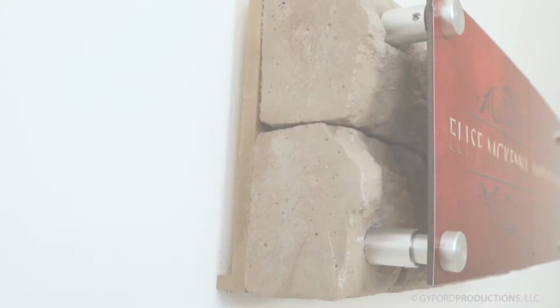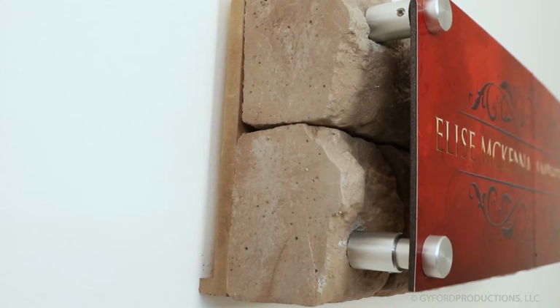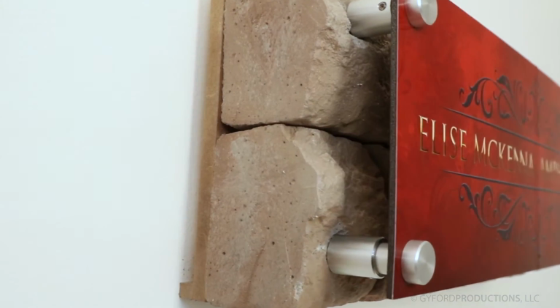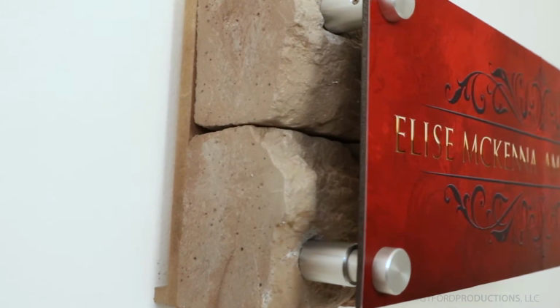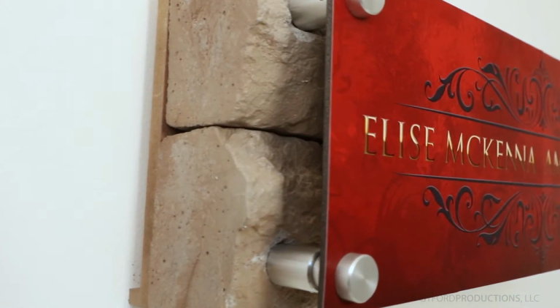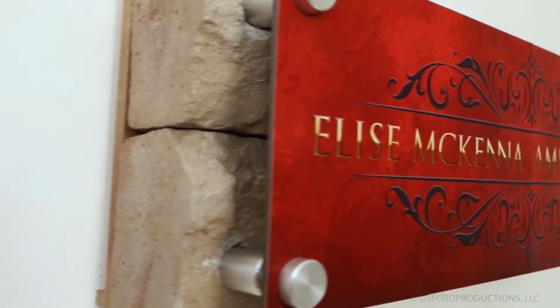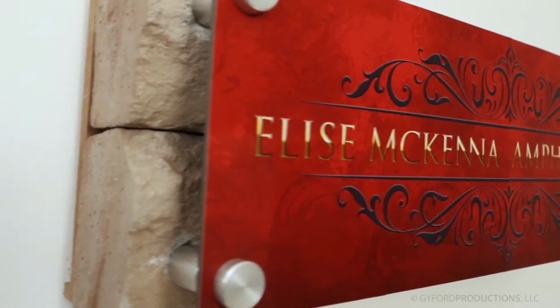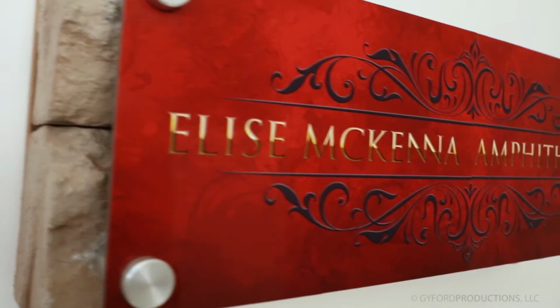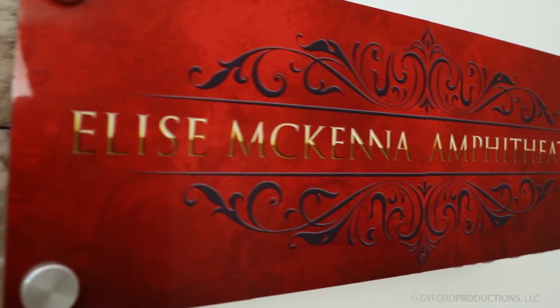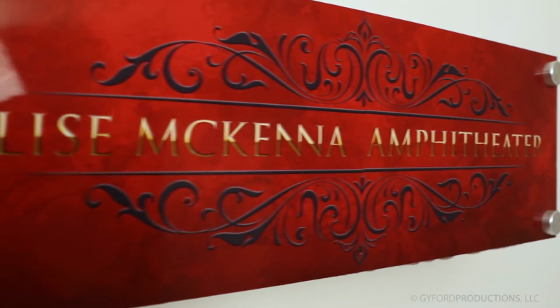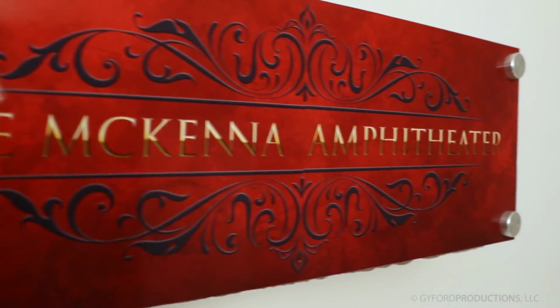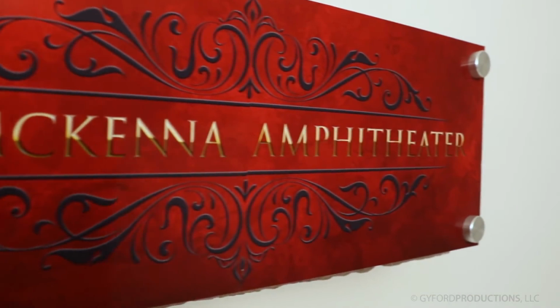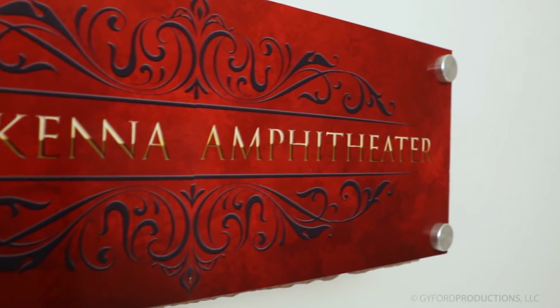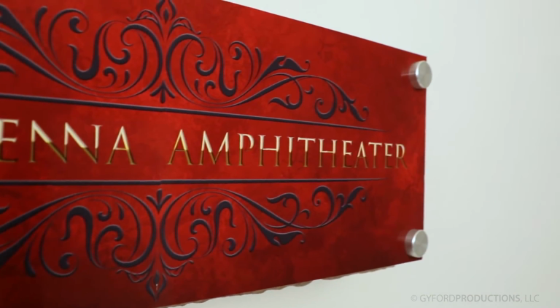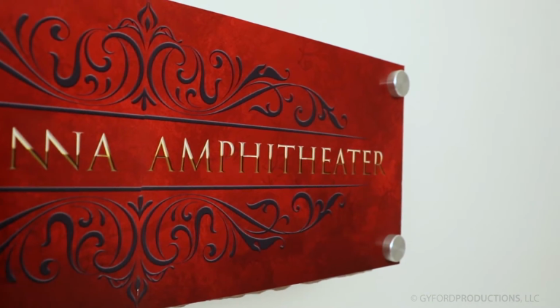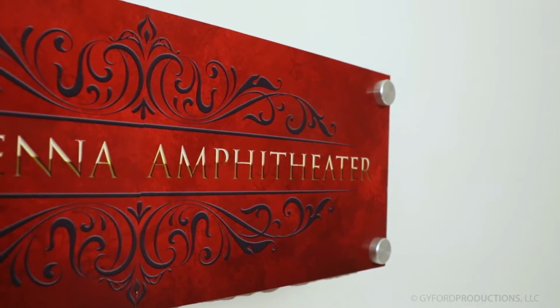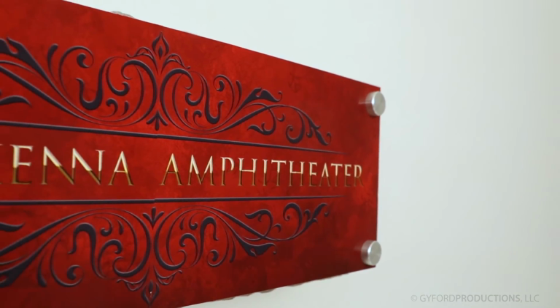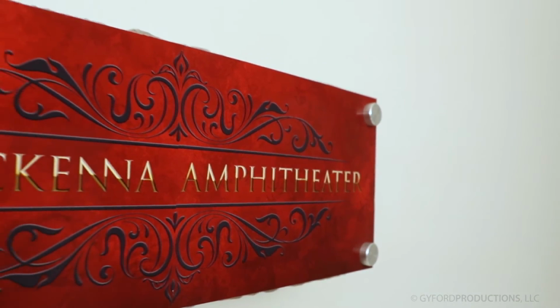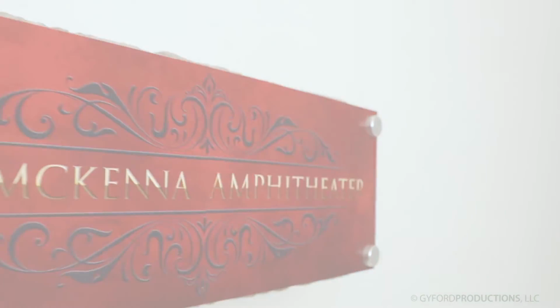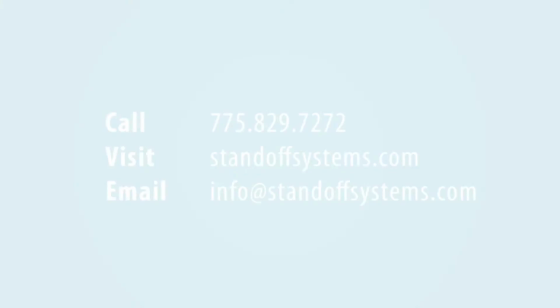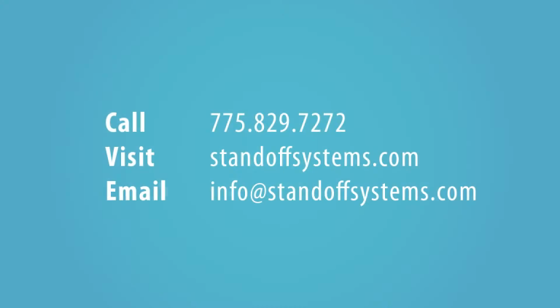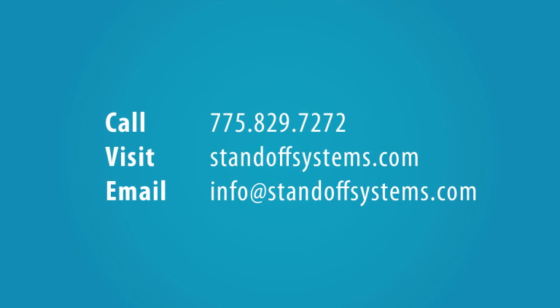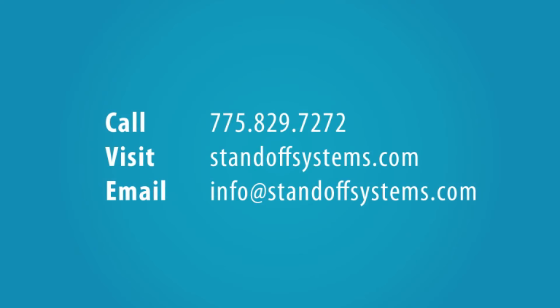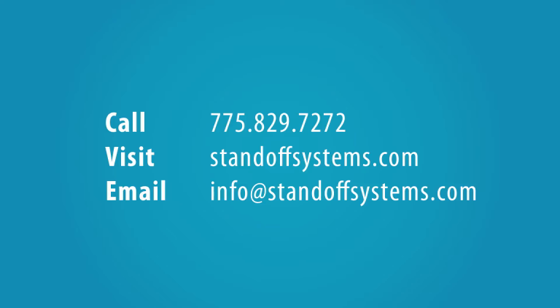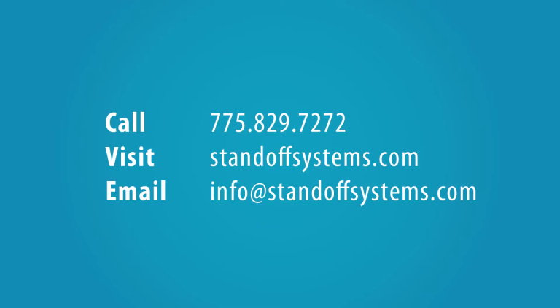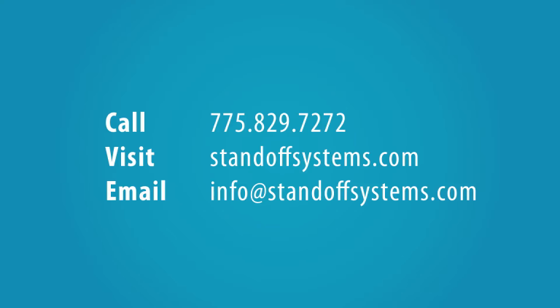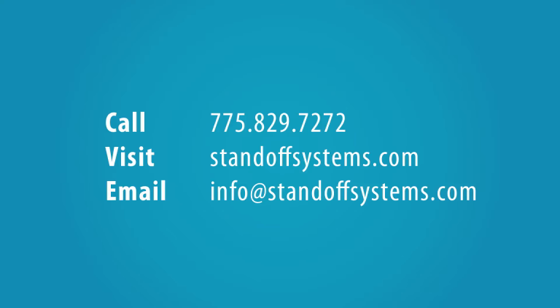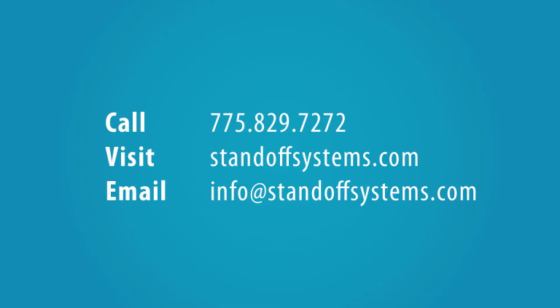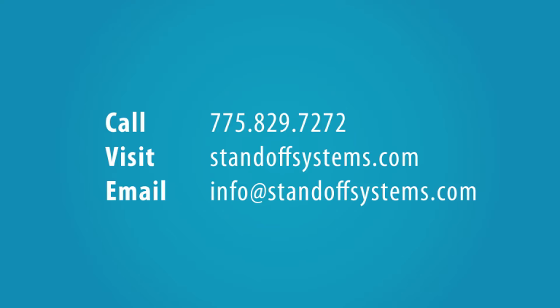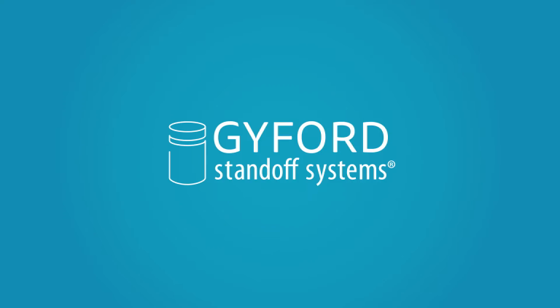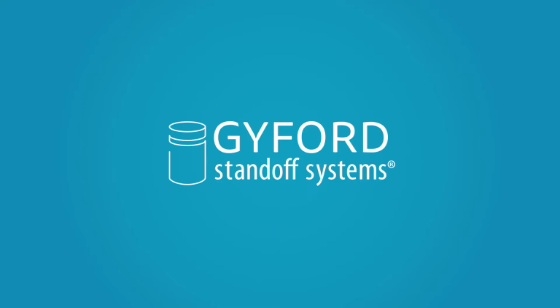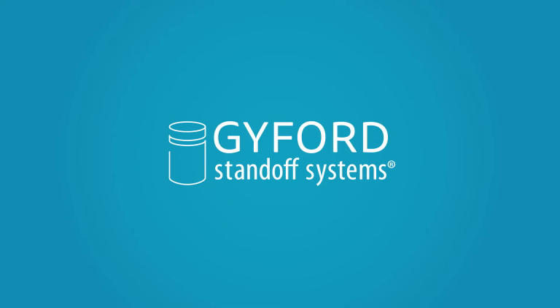We offer a number of anchoring solutions to get your signs and panels attached to uneven surfaces. Give us a call with any design or installation questions you may have, and thanks for watching.